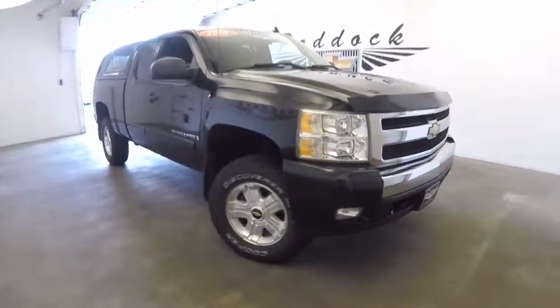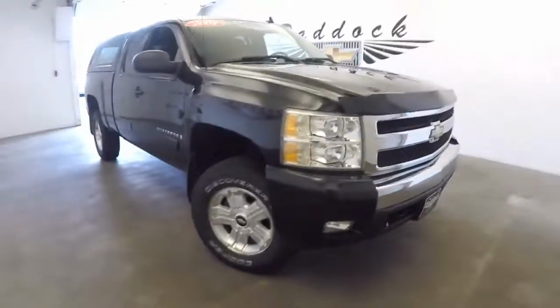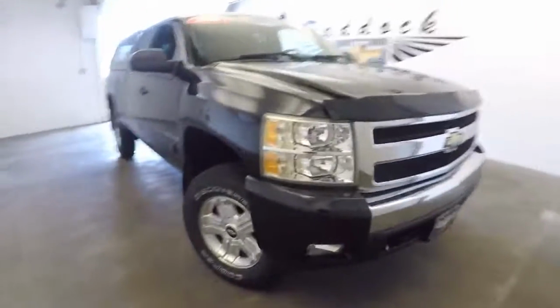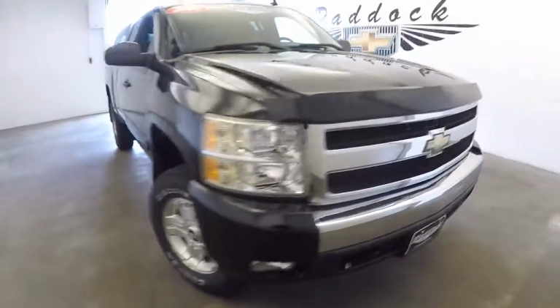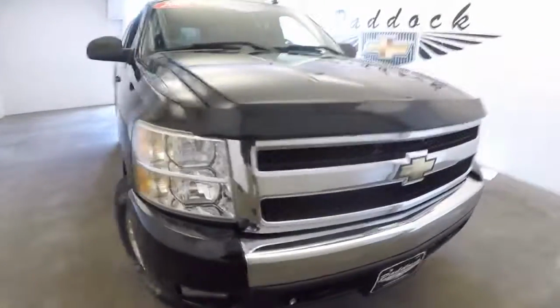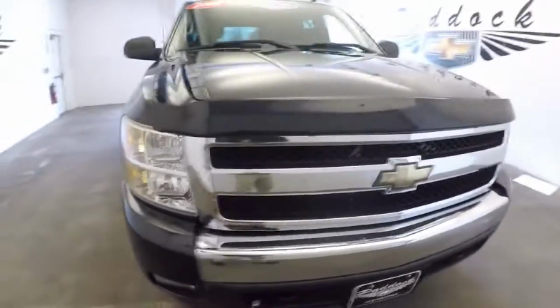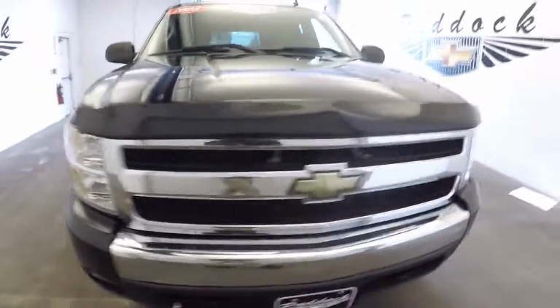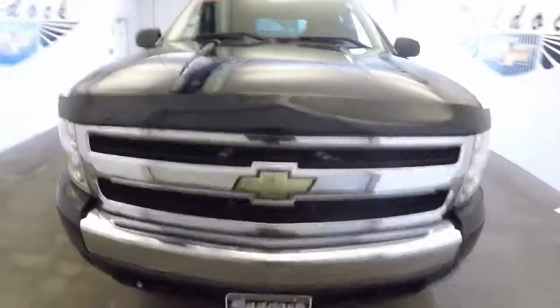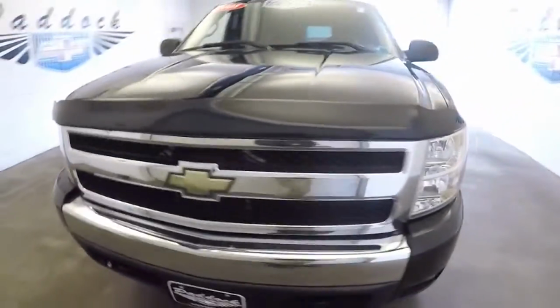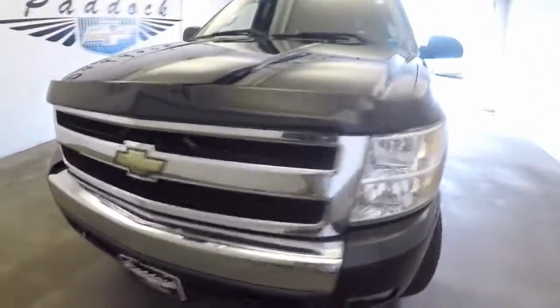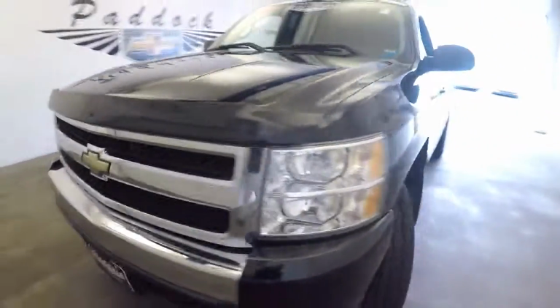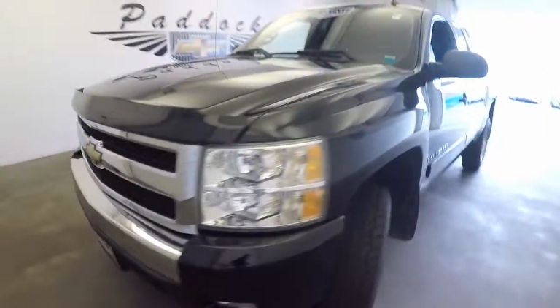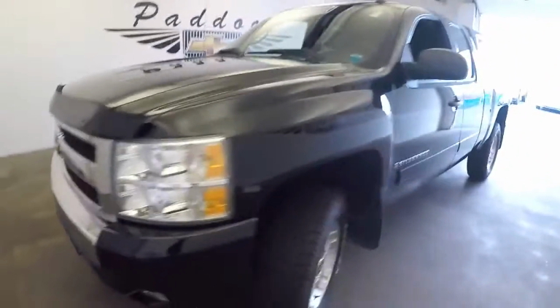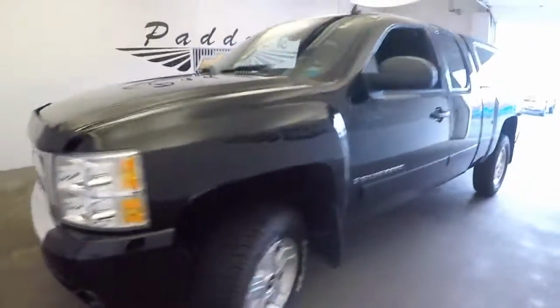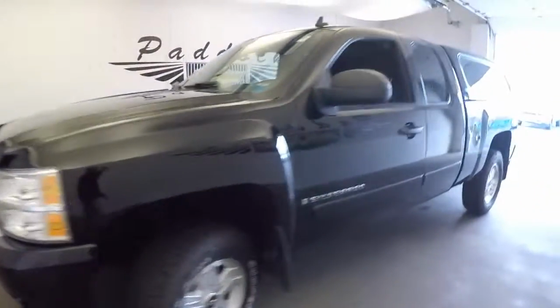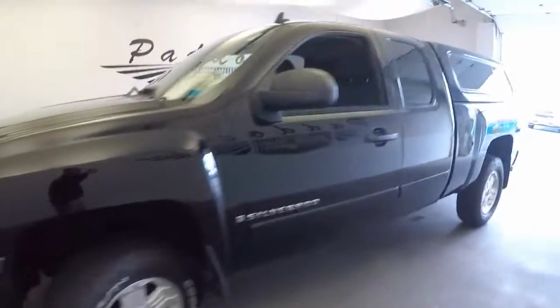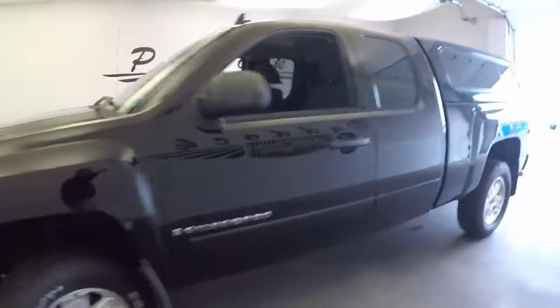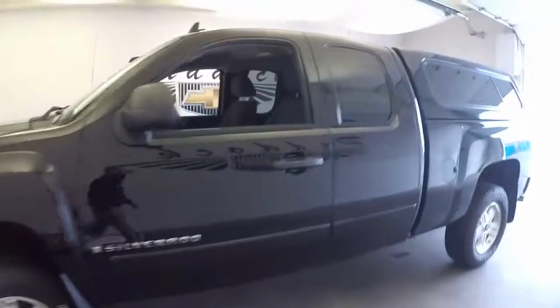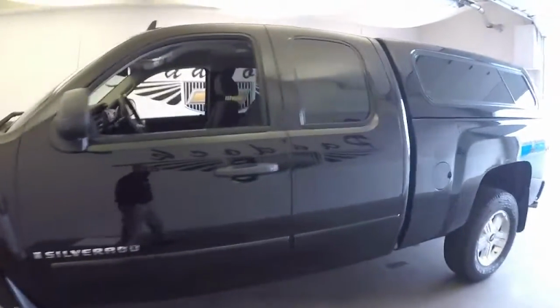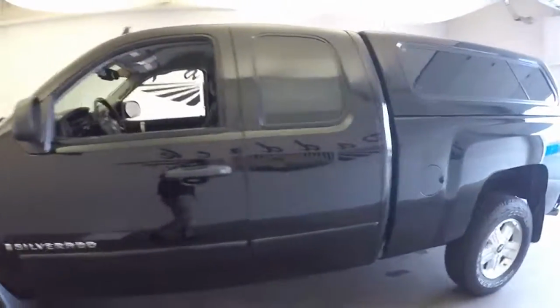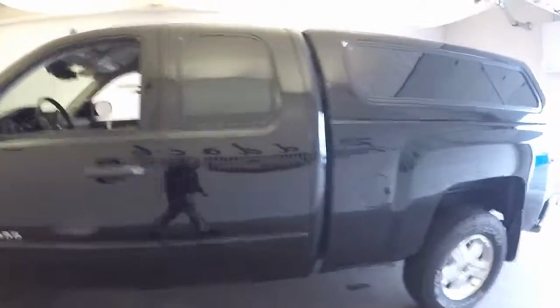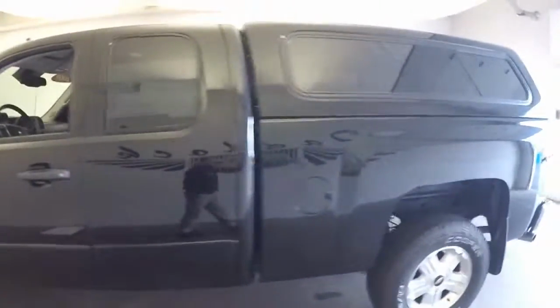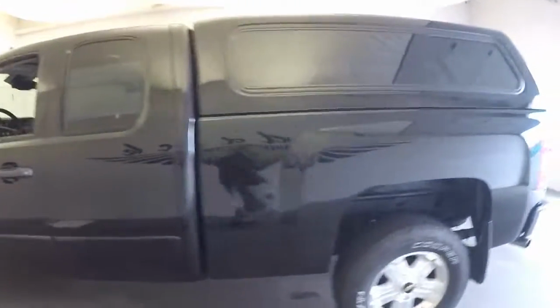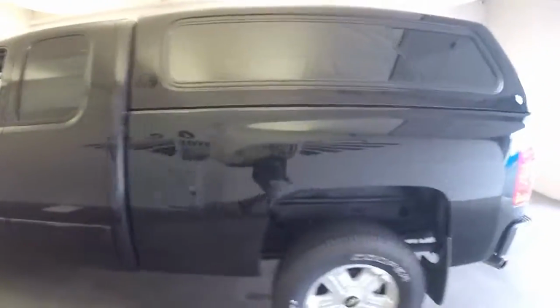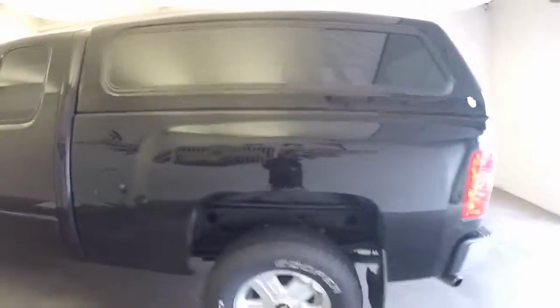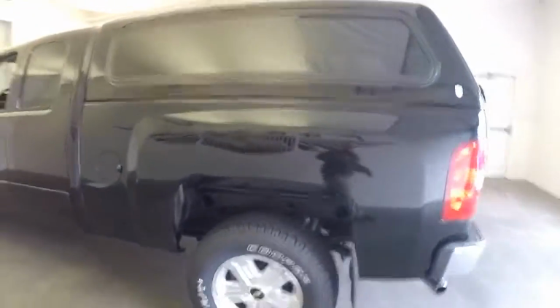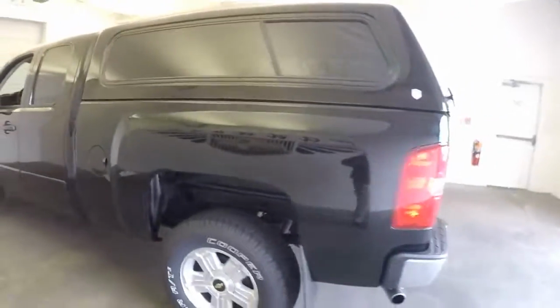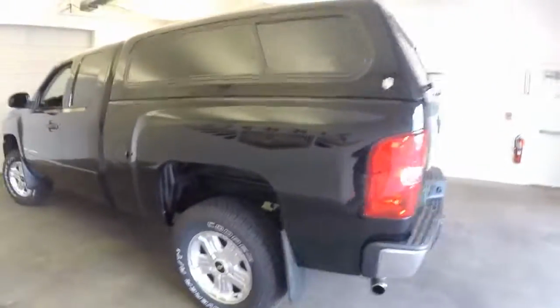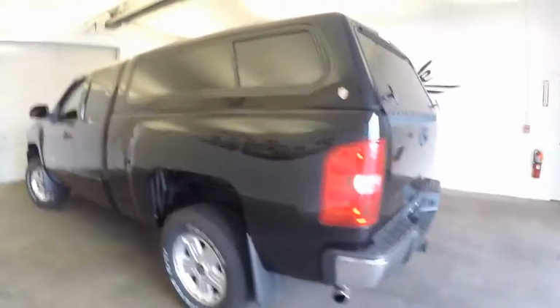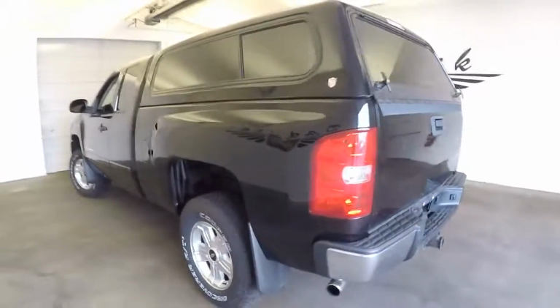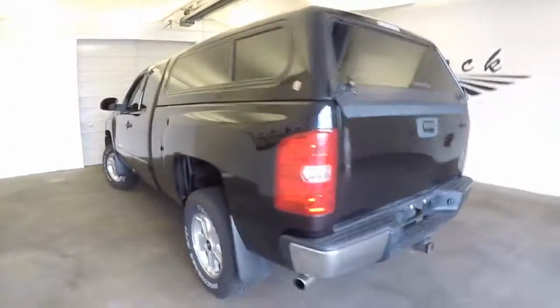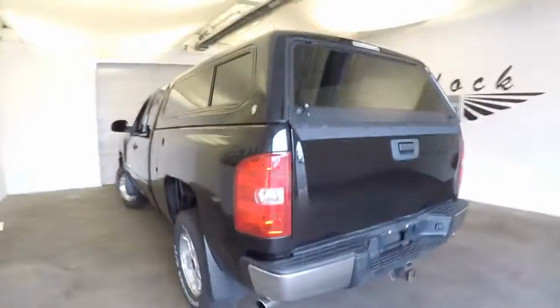All right, if you want a truck, this is it. It's a 1500 Silverado, black exterior. Wait till you hear this thing run — it's got that big truck sound. It's been jacked up a little bit.